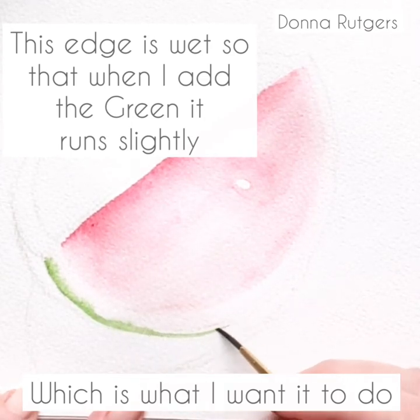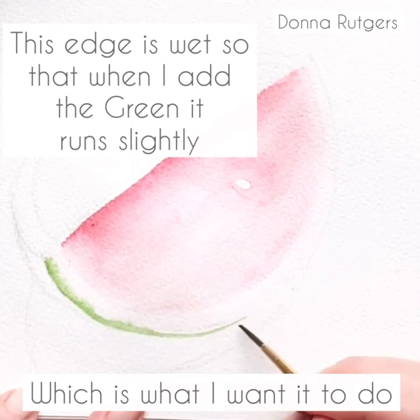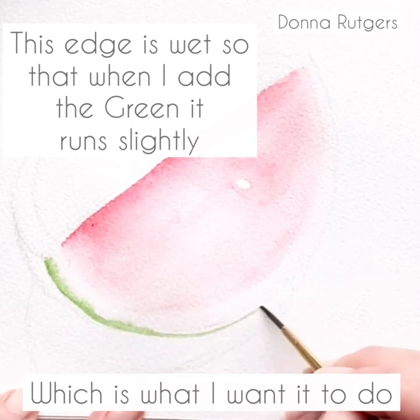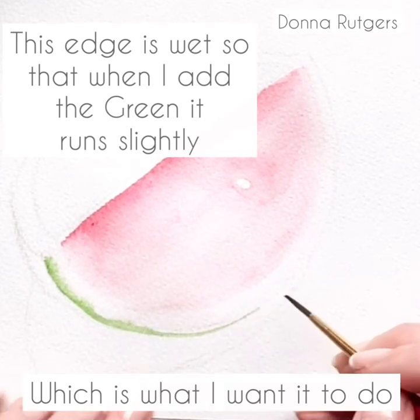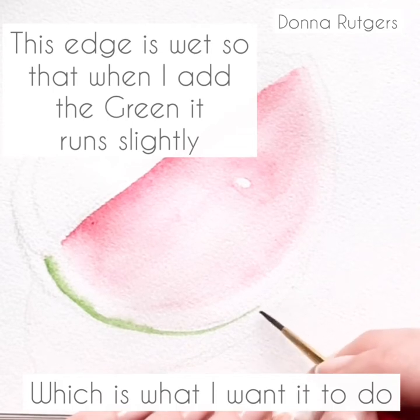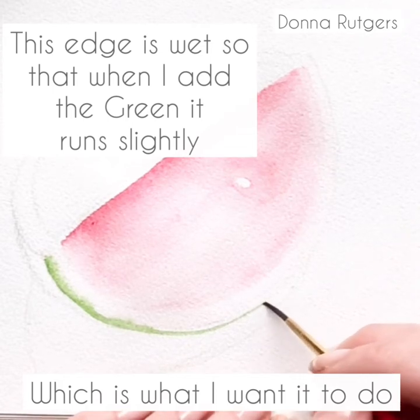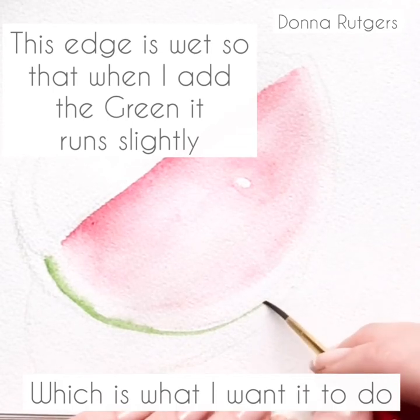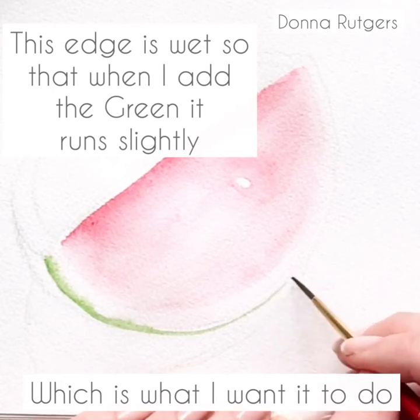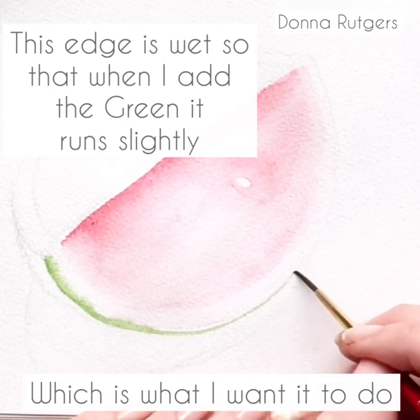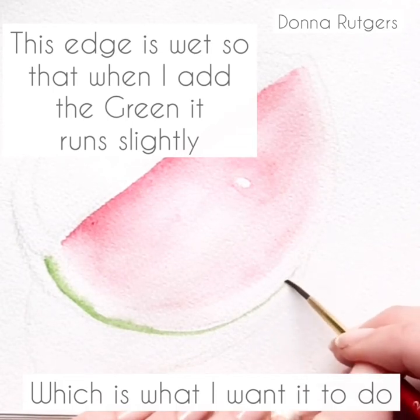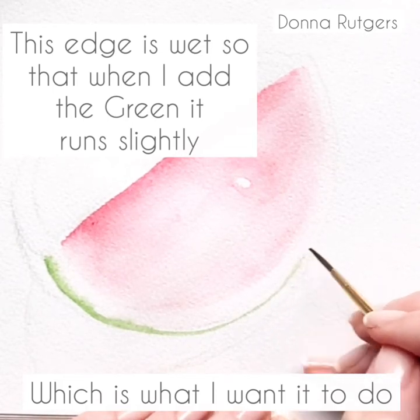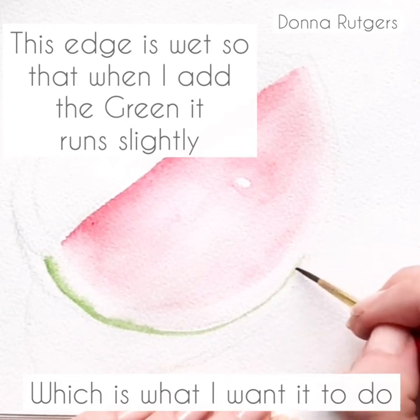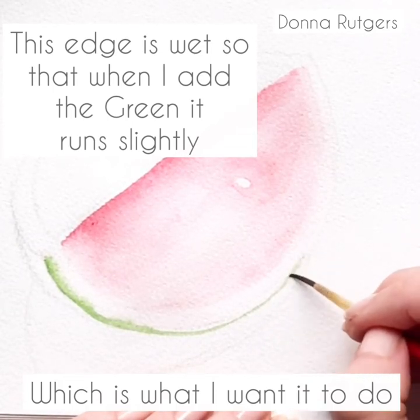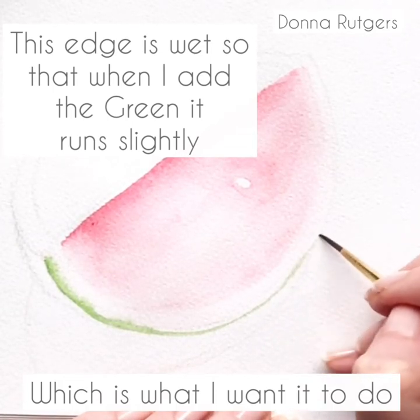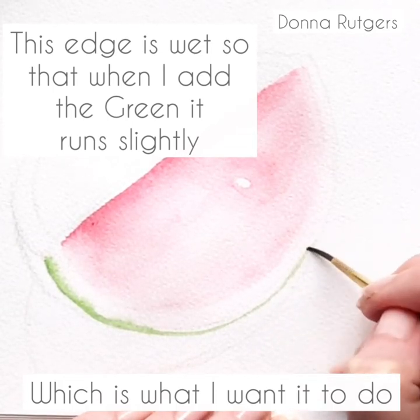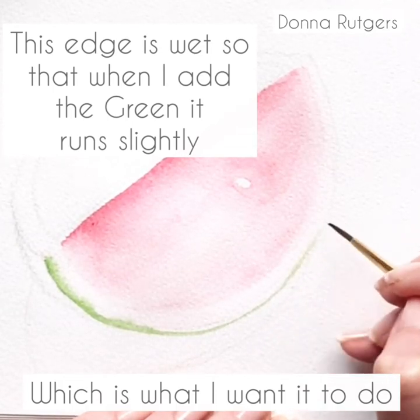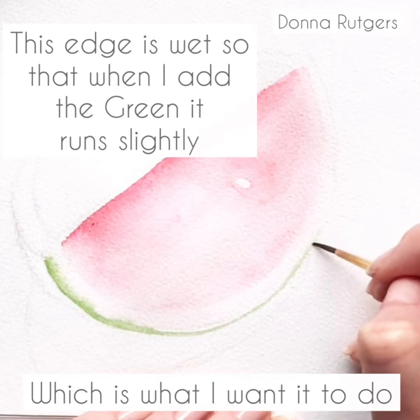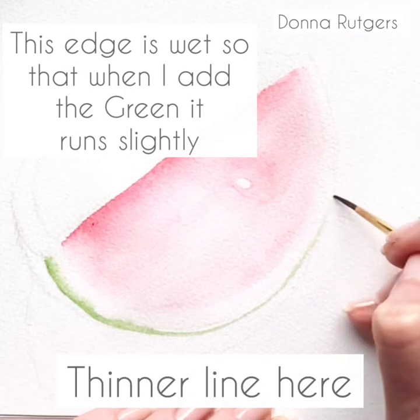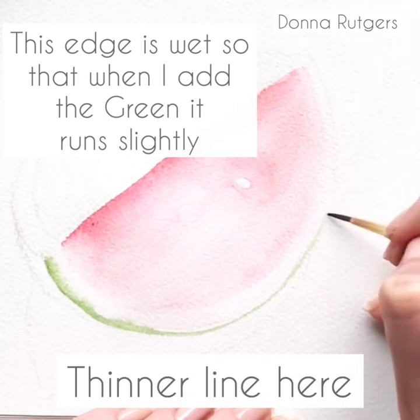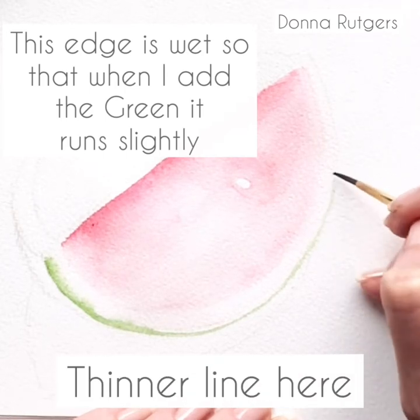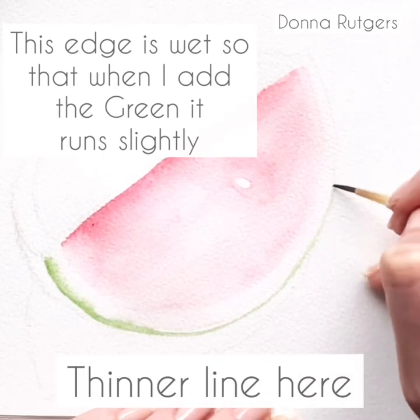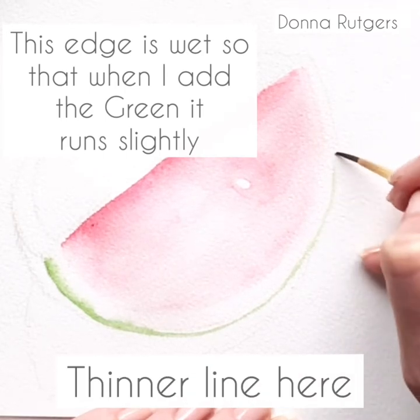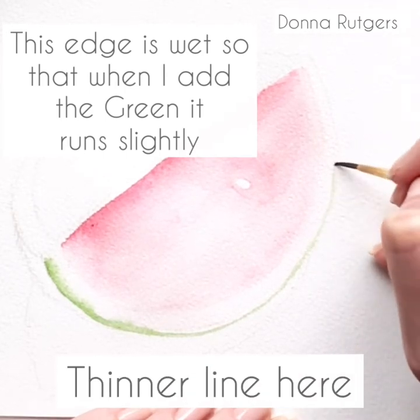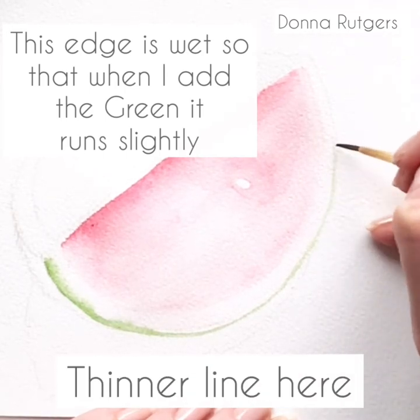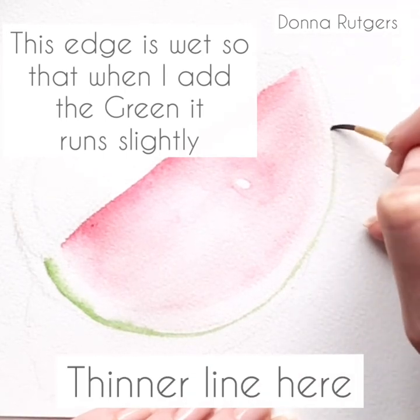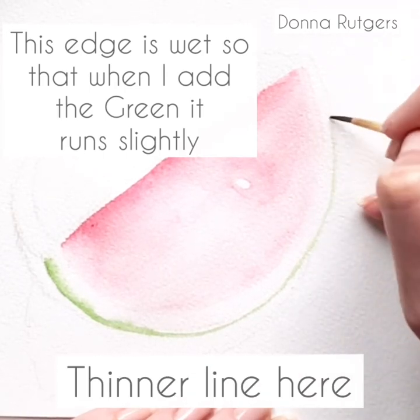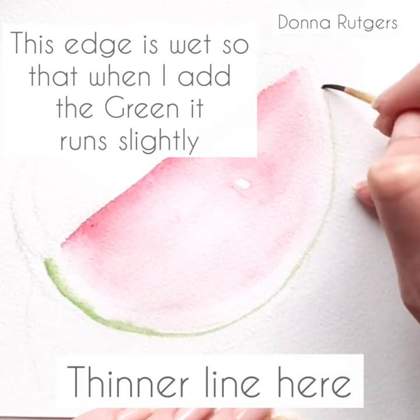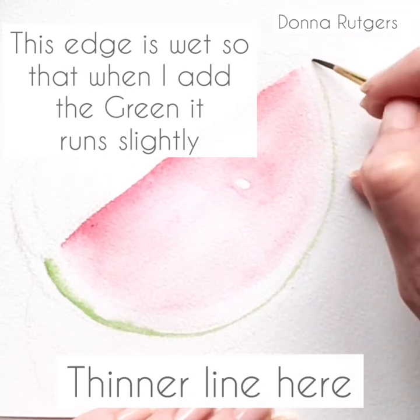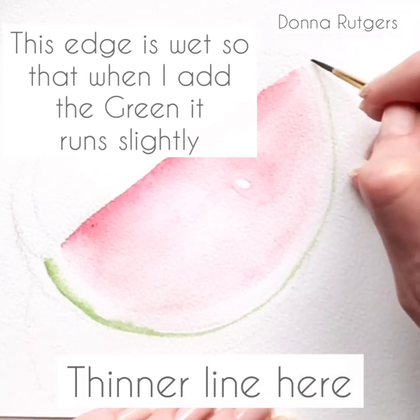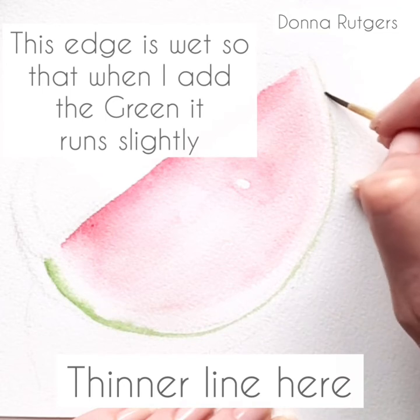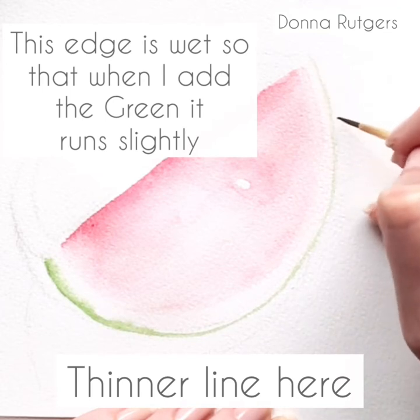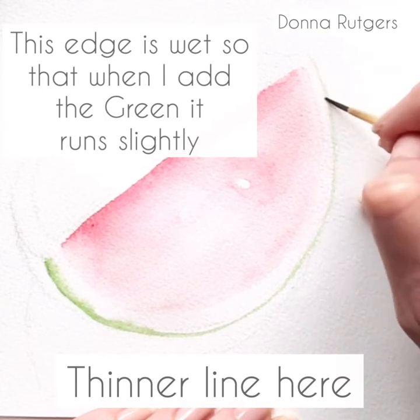There's a lot of wet-on-wet technique which you use when you paint a watermelon, and which is what I use. I made sure this edge was wet so that the green would just run slightly in, which is how a watermelon looks.